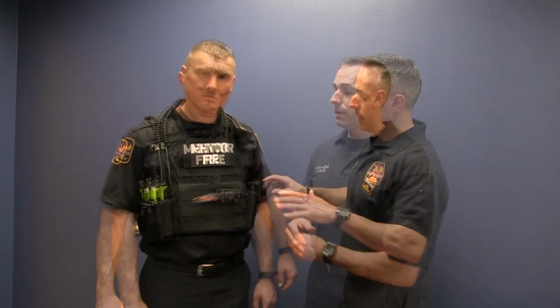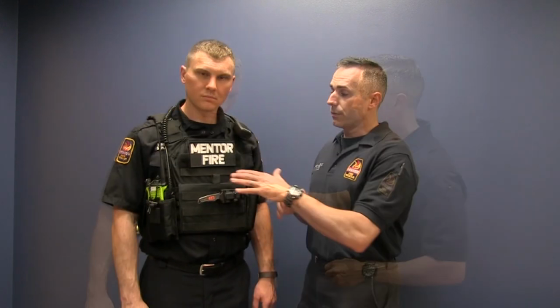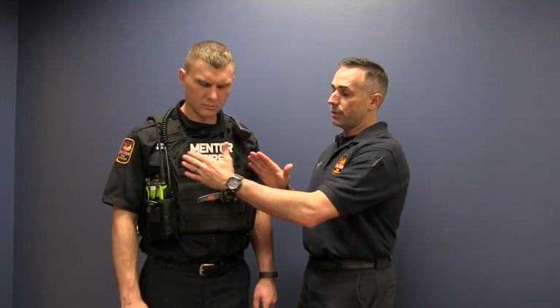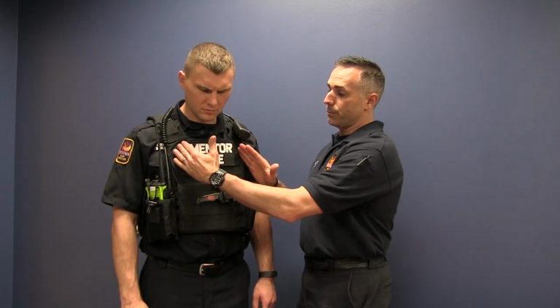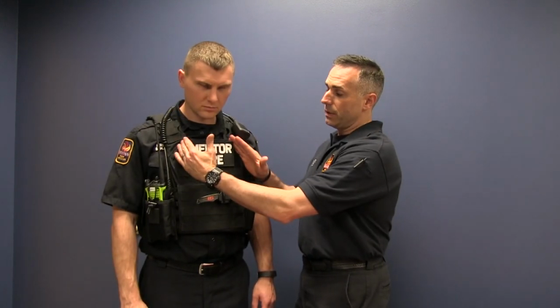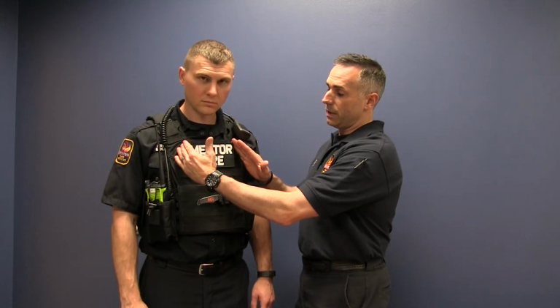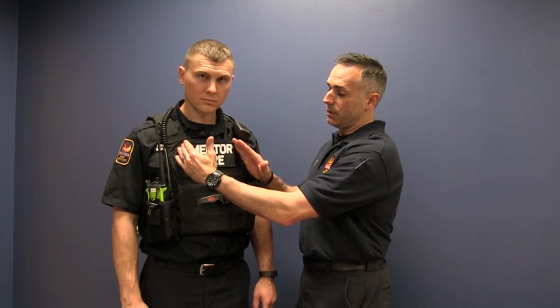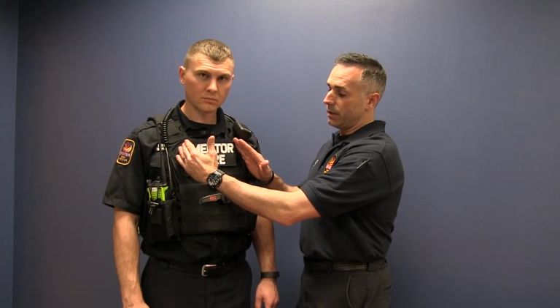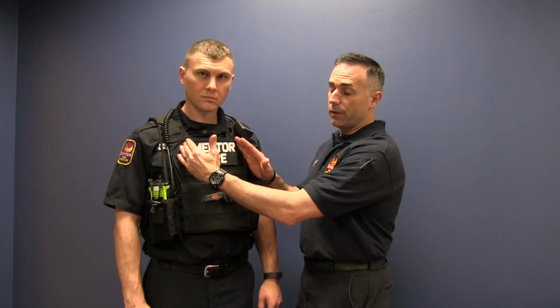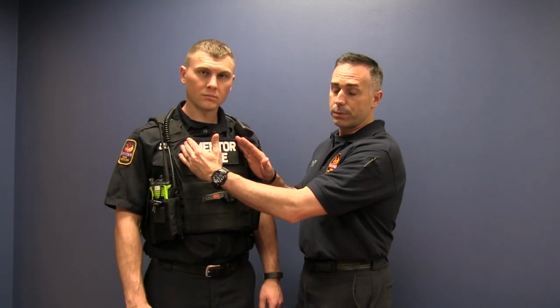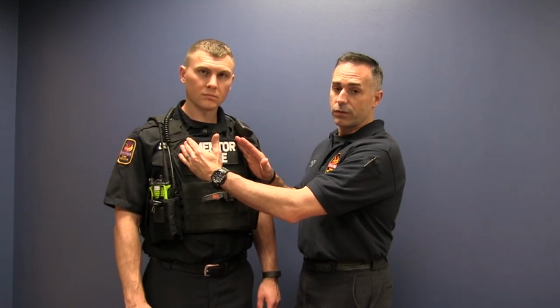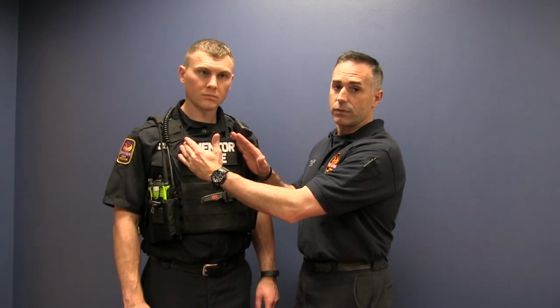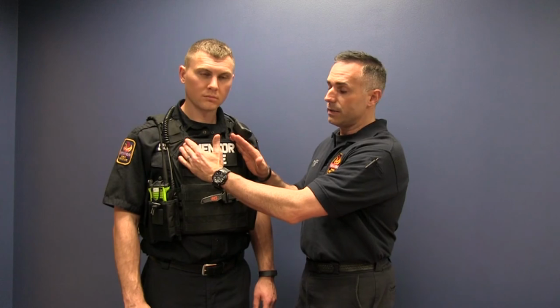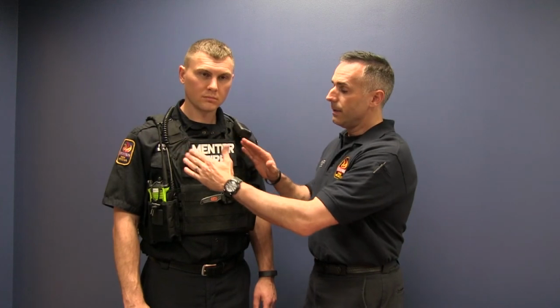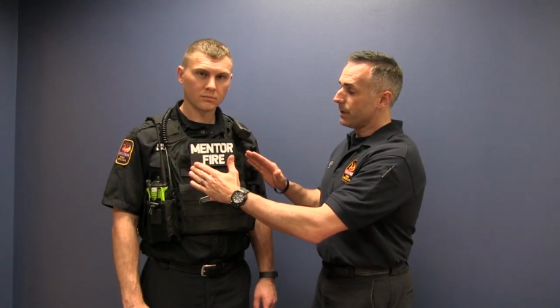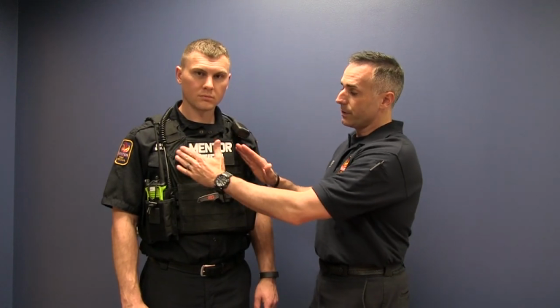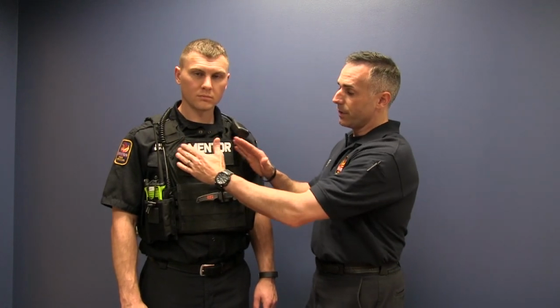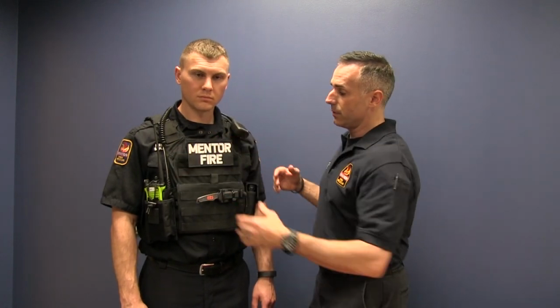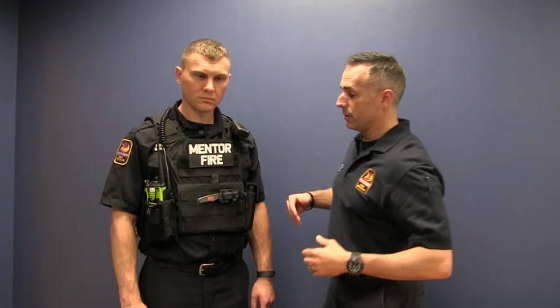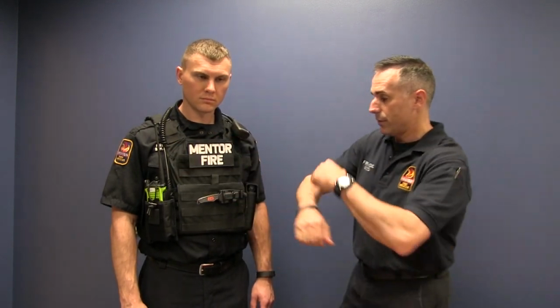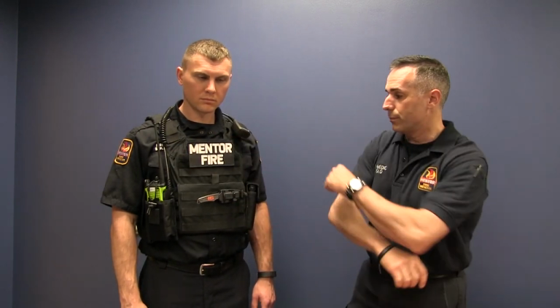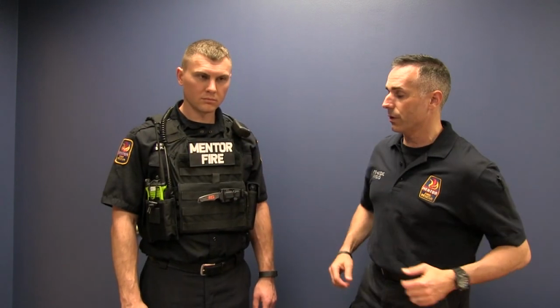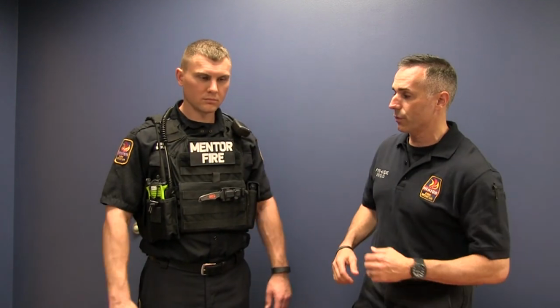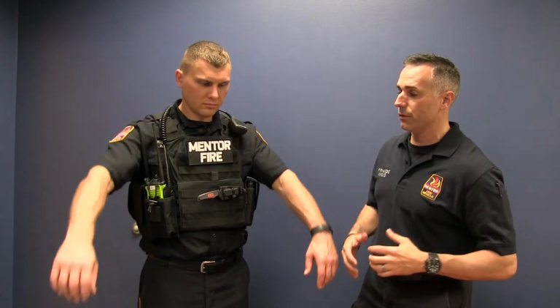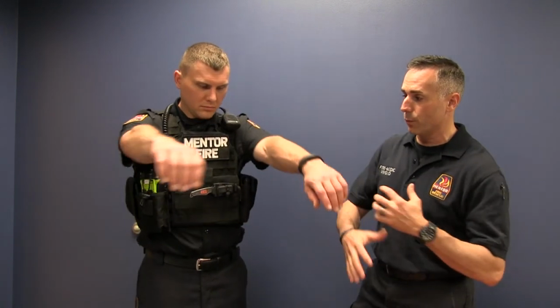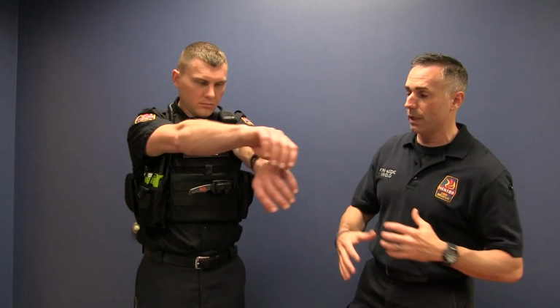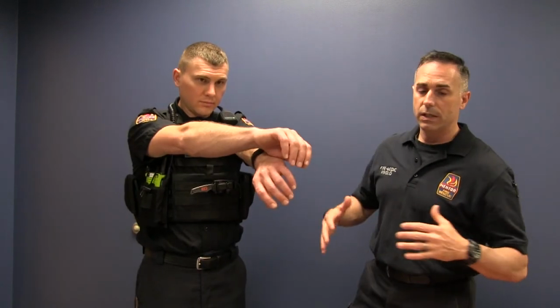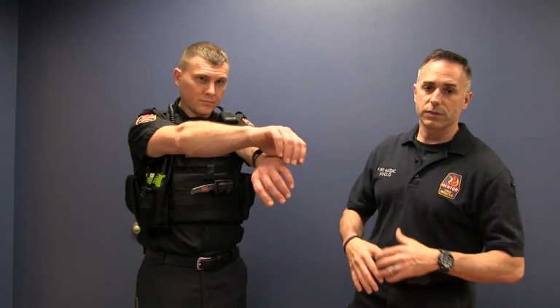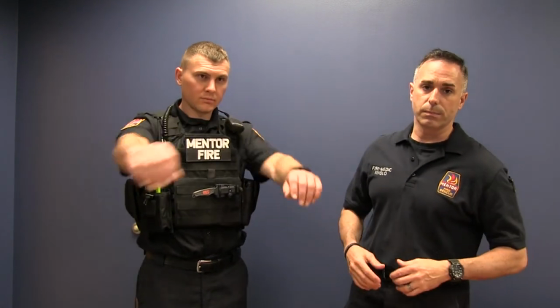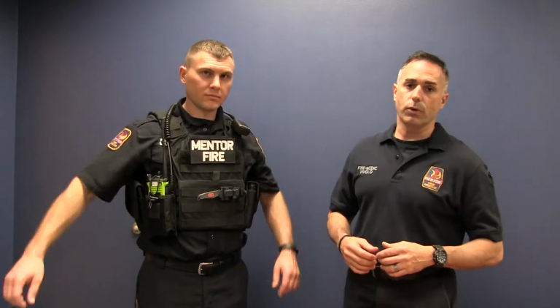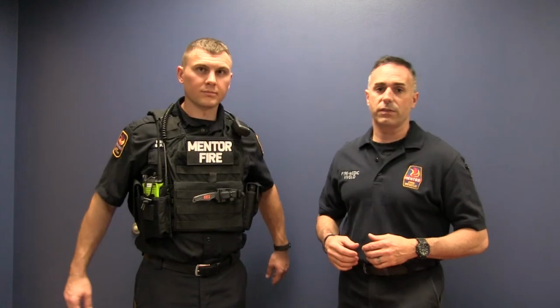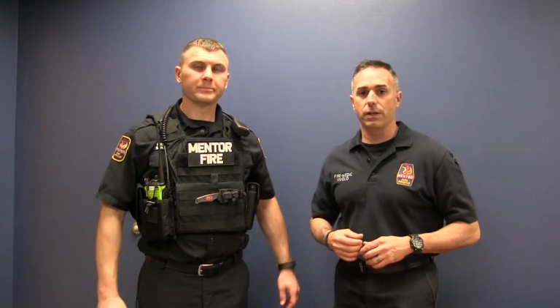All these plates are angle cut, and the reason for that is so that if you bring your arms across or you're working, it gives you a little bit more dexterity.